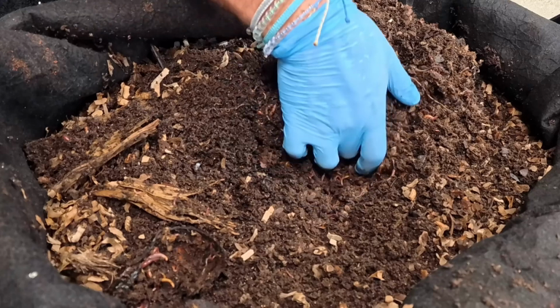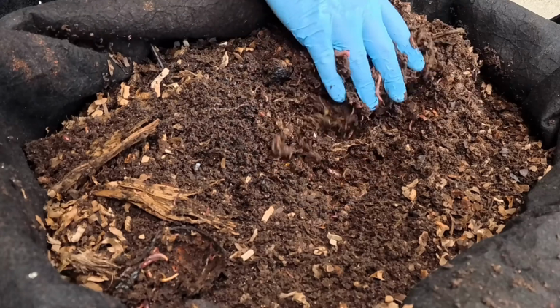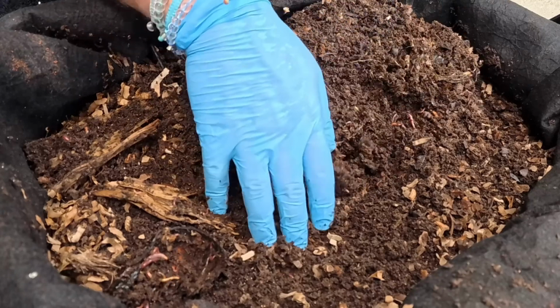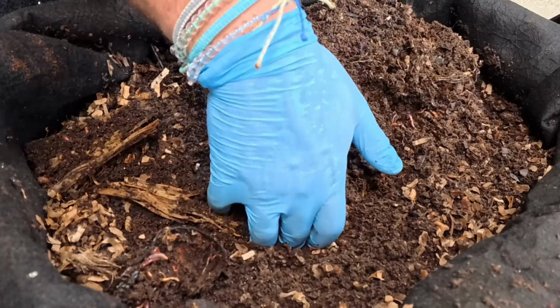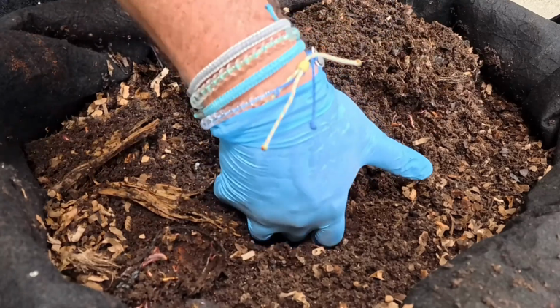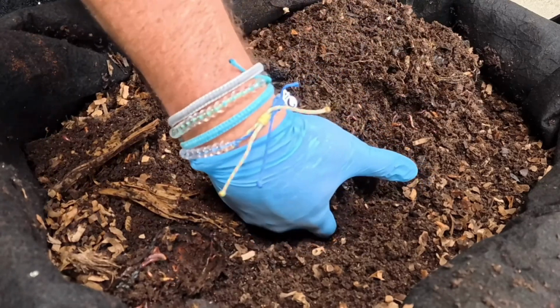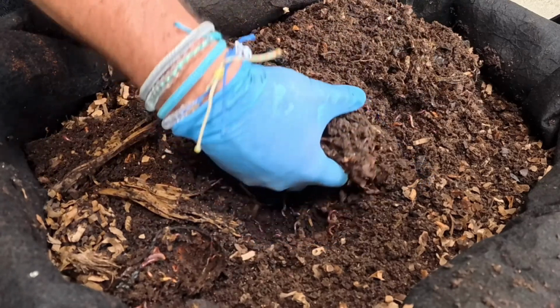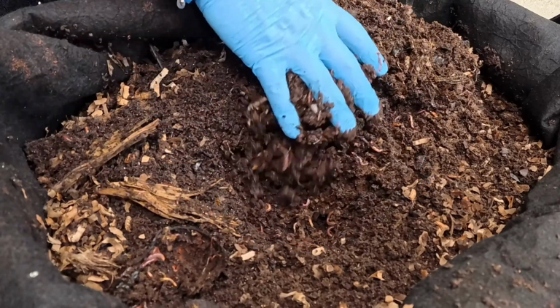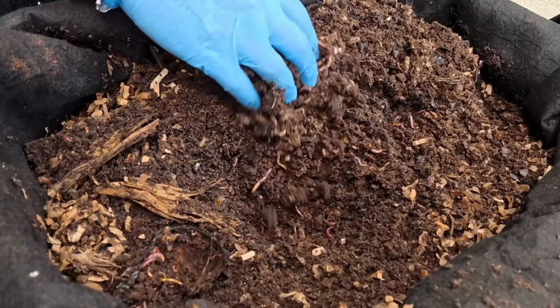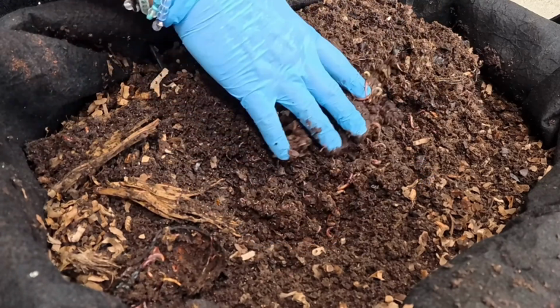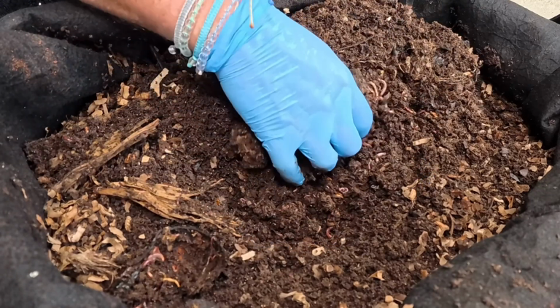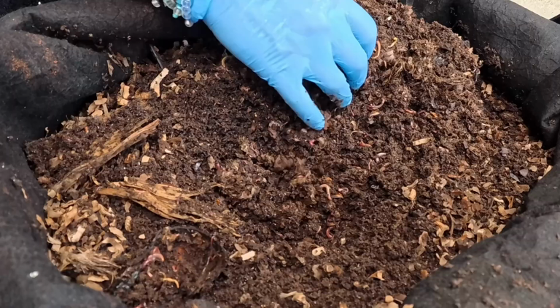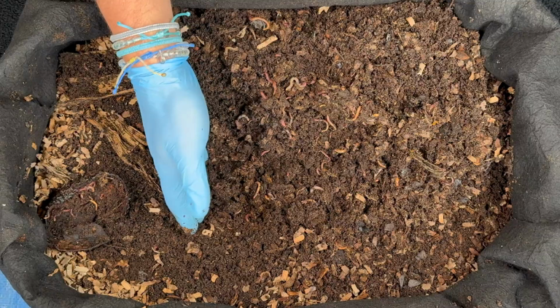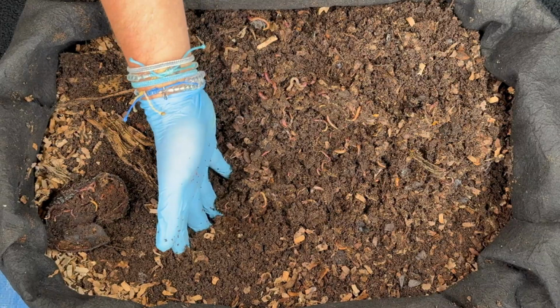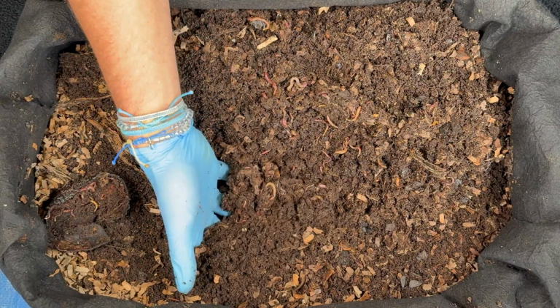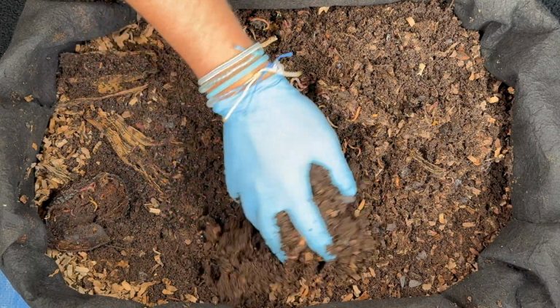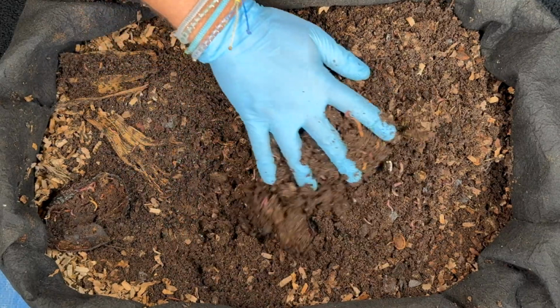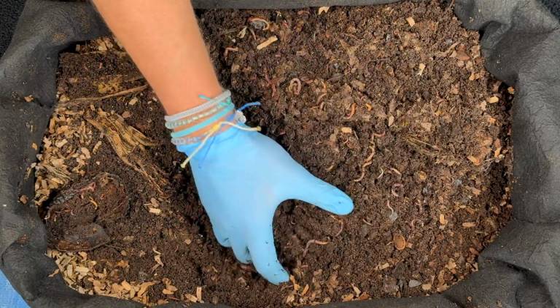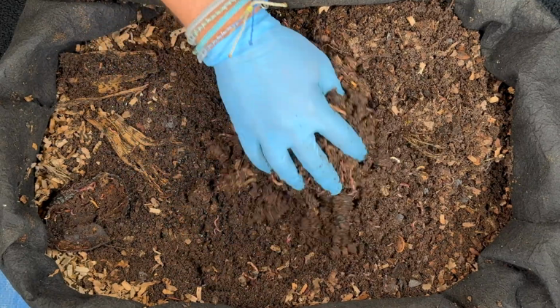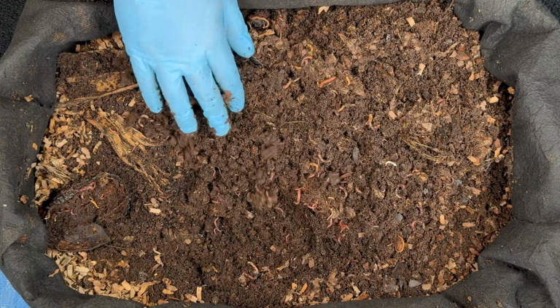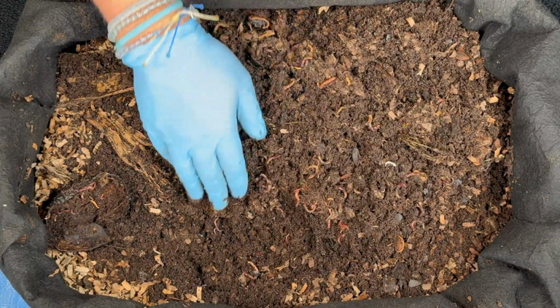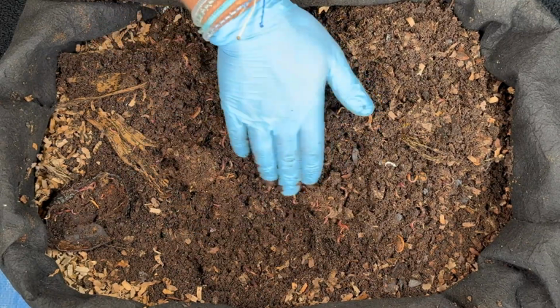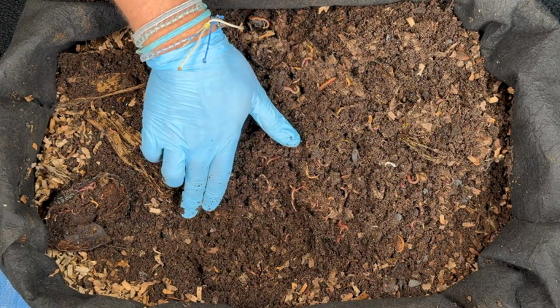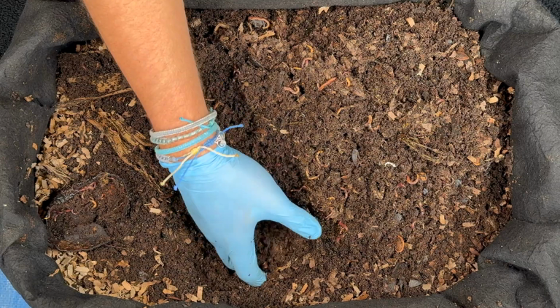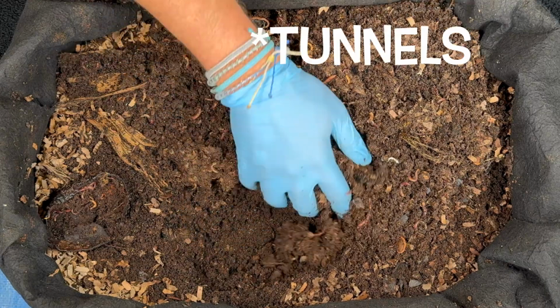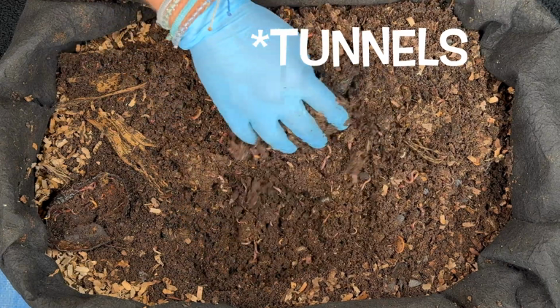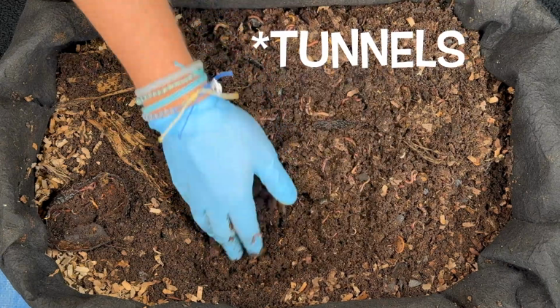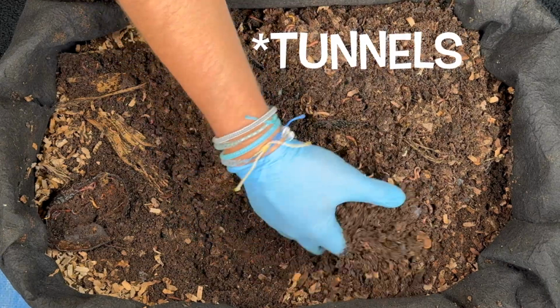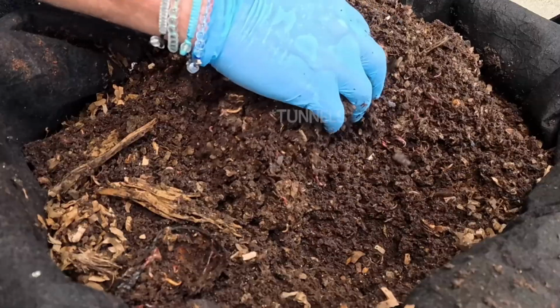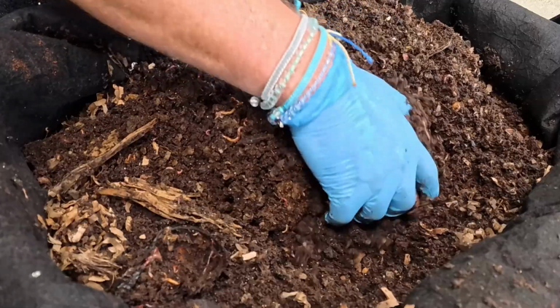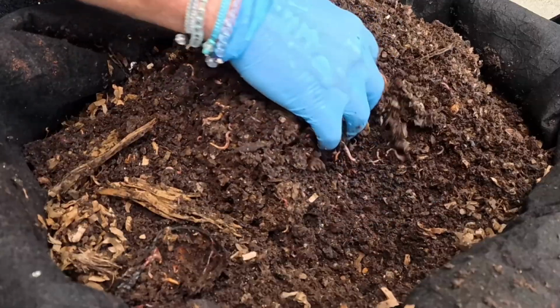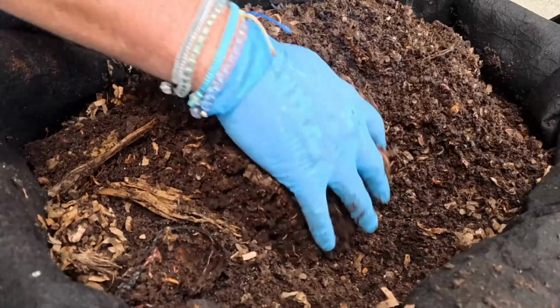One of the things you'll notice in a worm bin is that the material, although it seems a little compact, is really nice and fluffy.